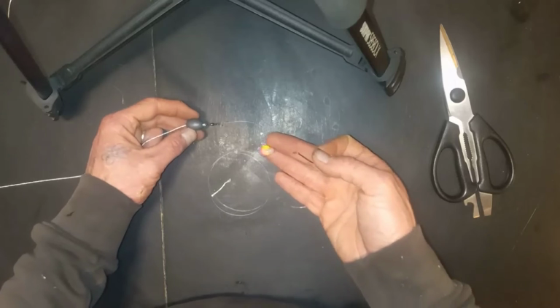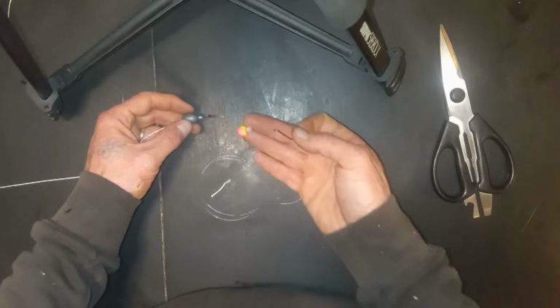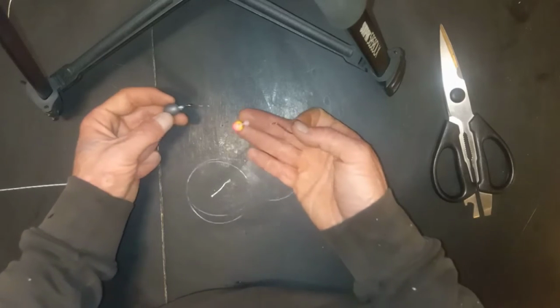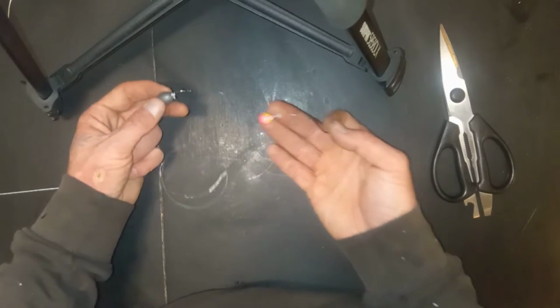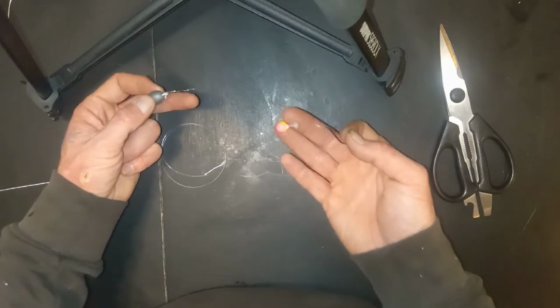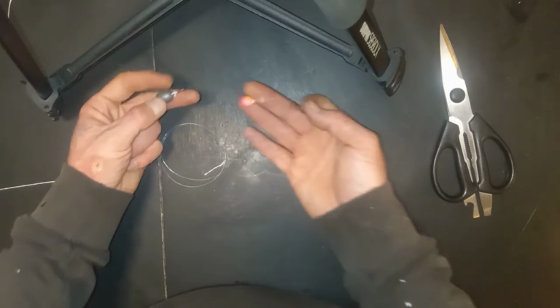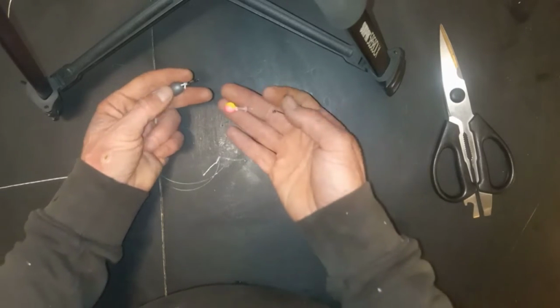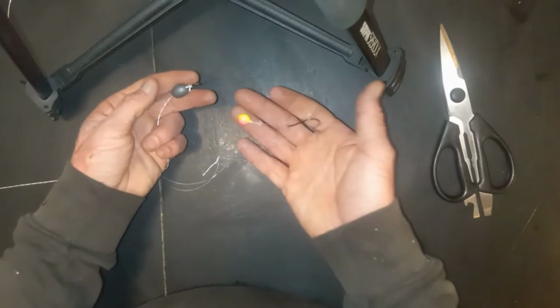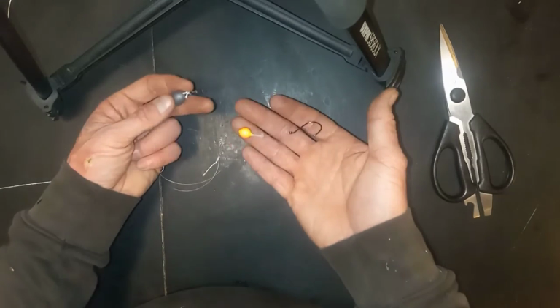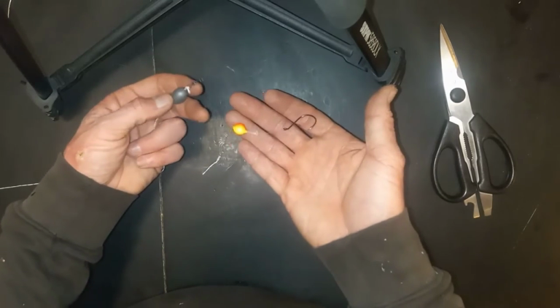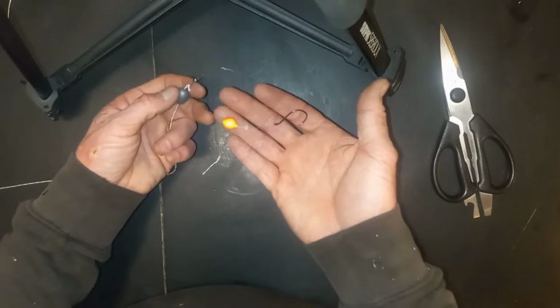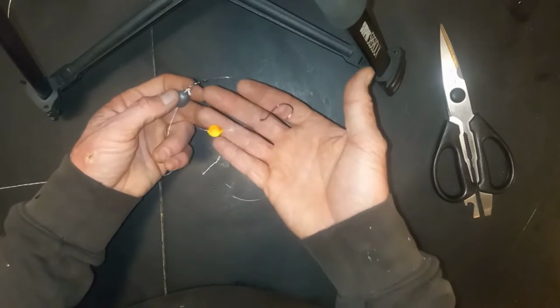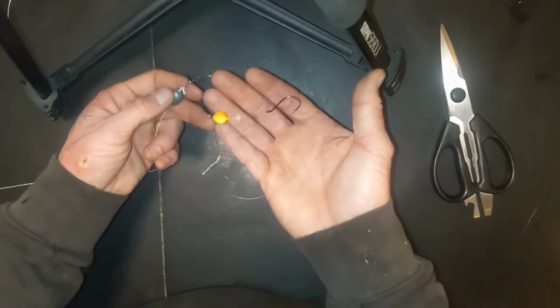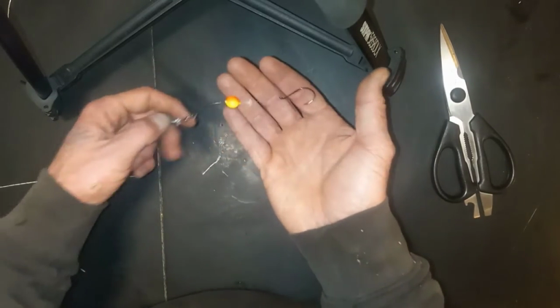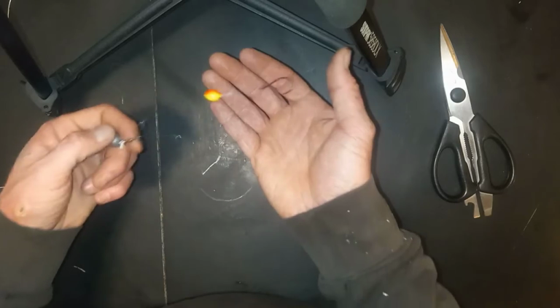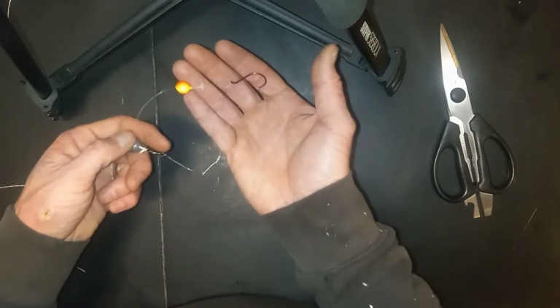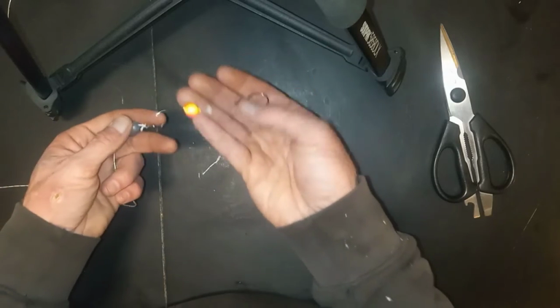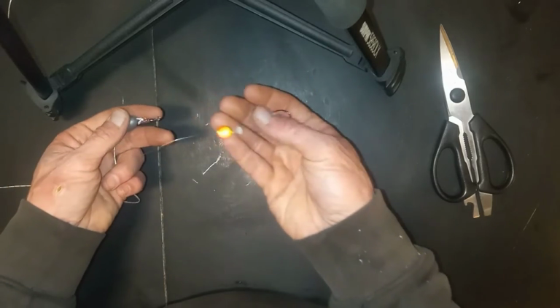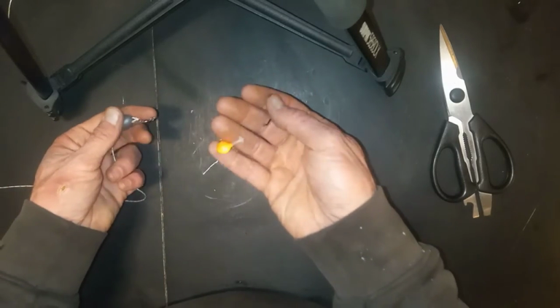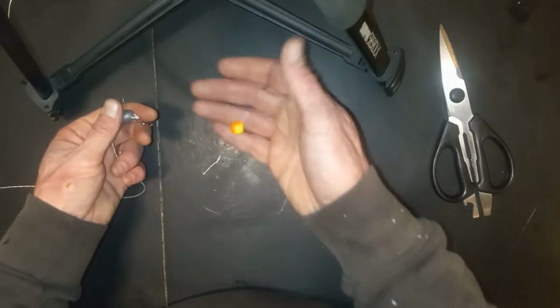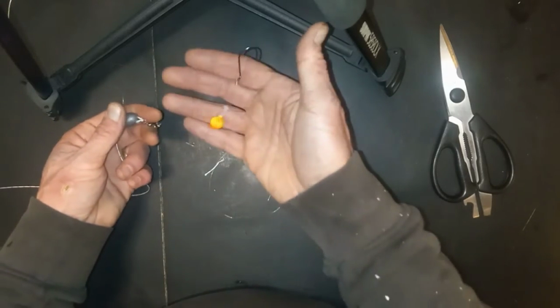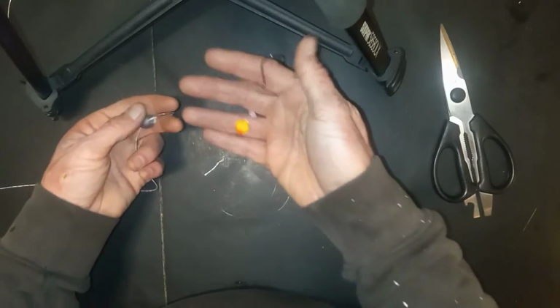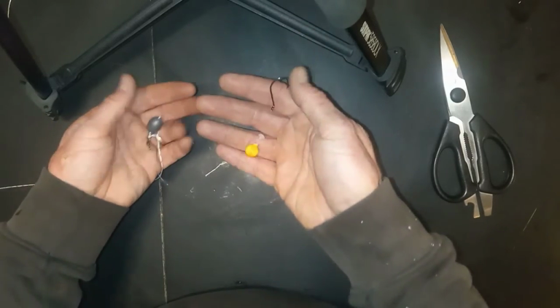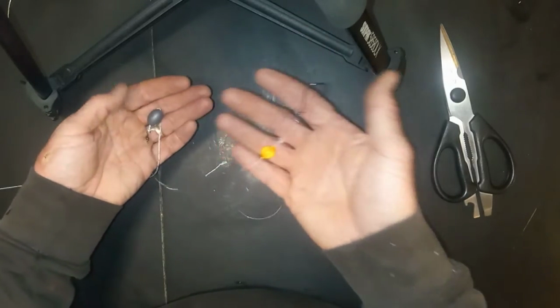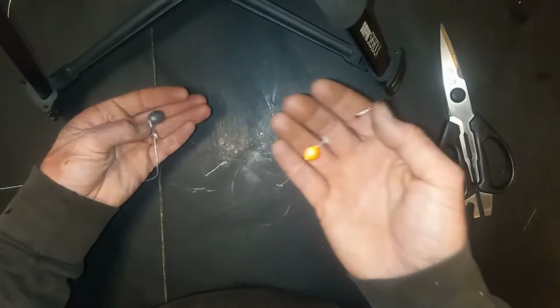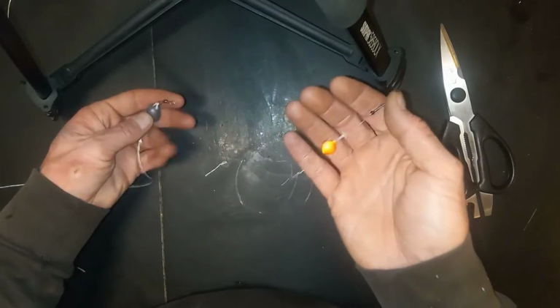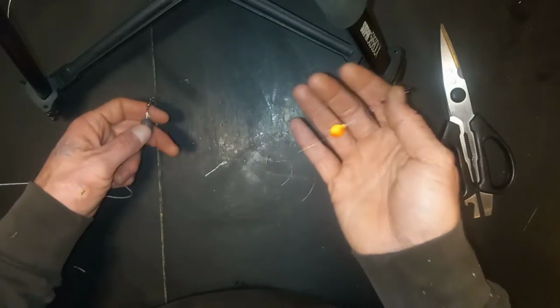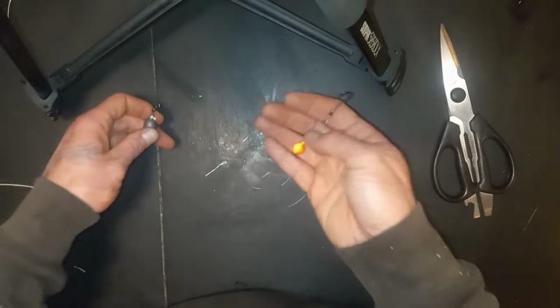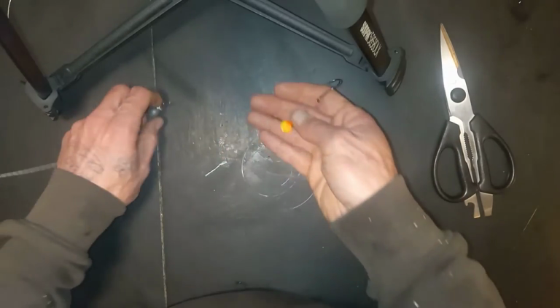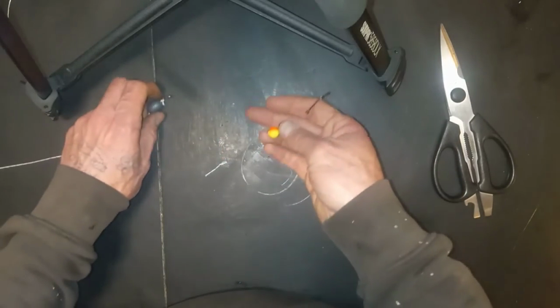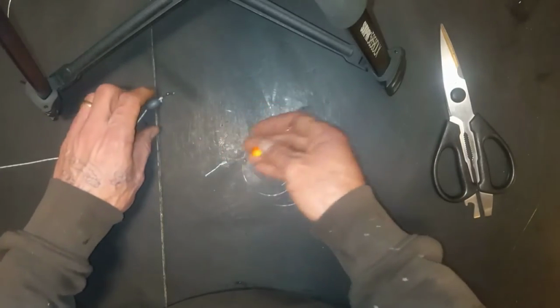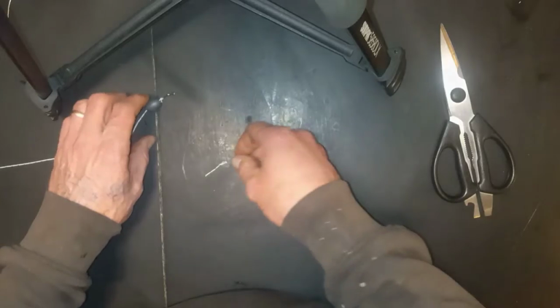Welcome in, guys. Today we're going to learn how to tie the drifting corky rig. This can be effective for both salmon and steelhead working it in the river.